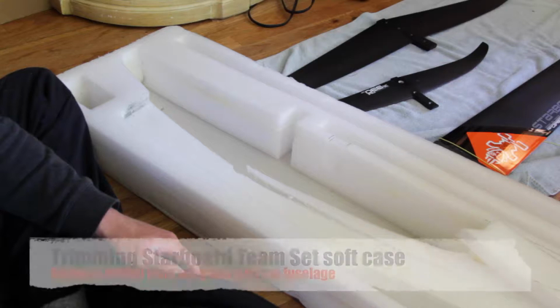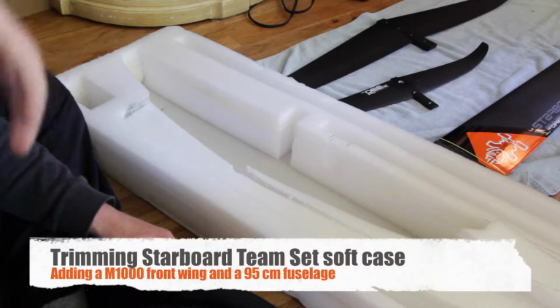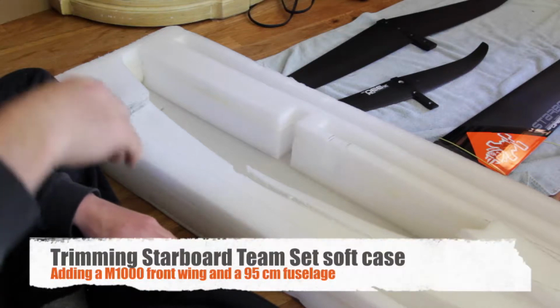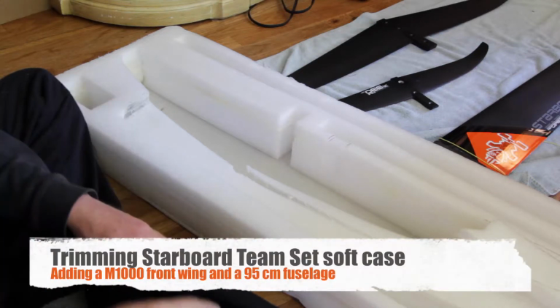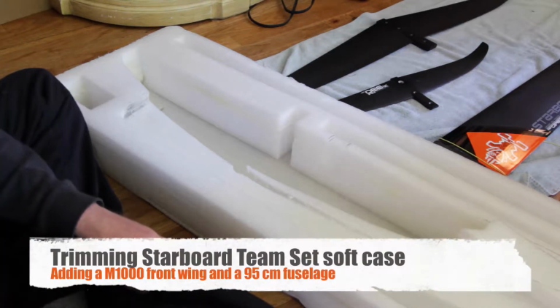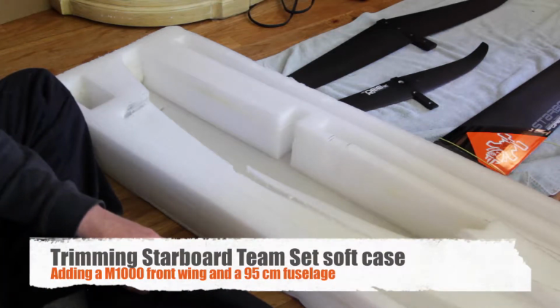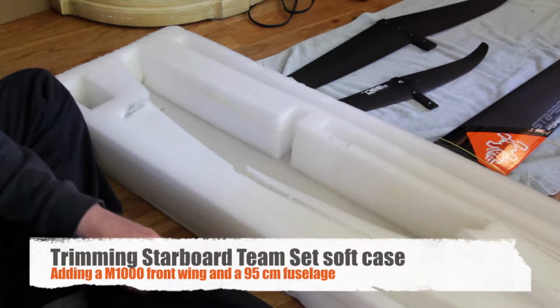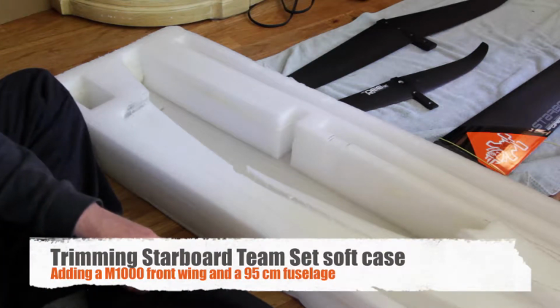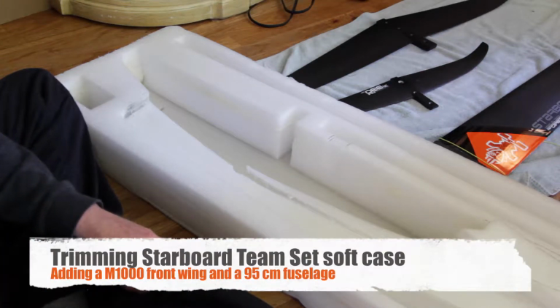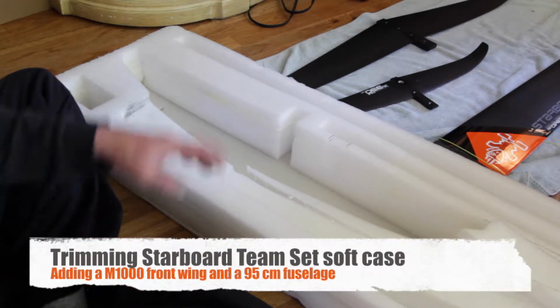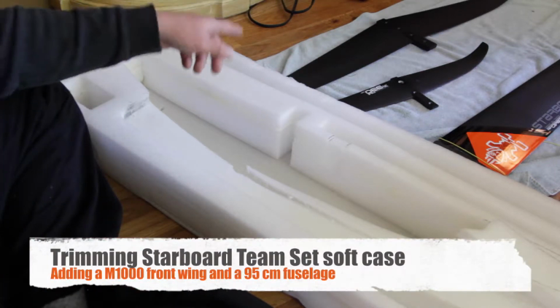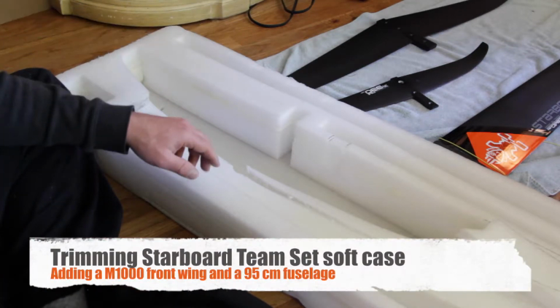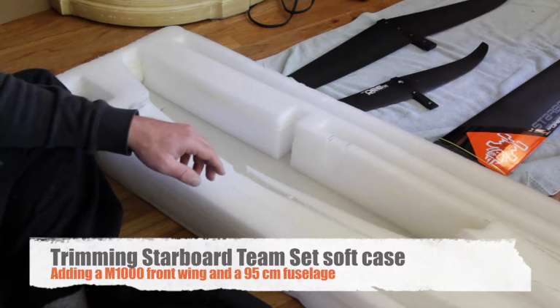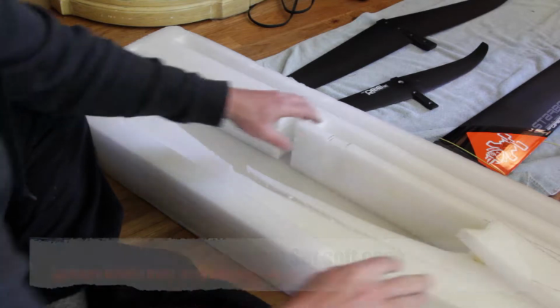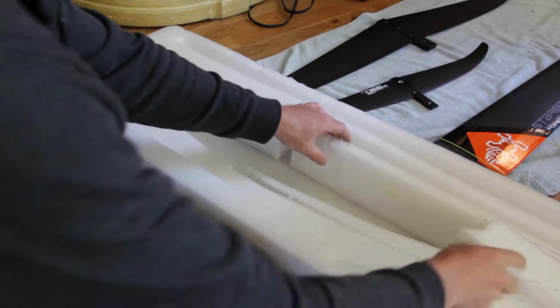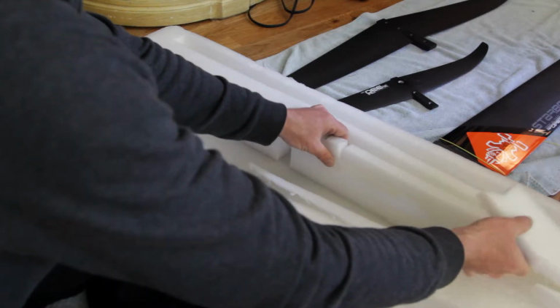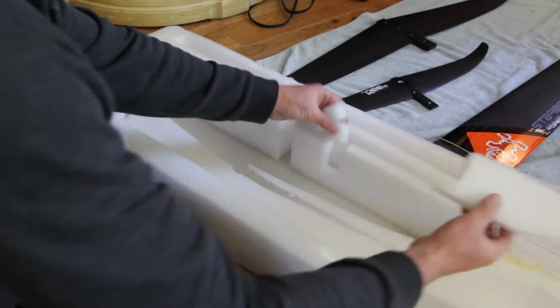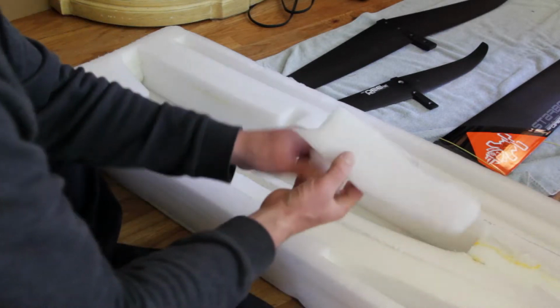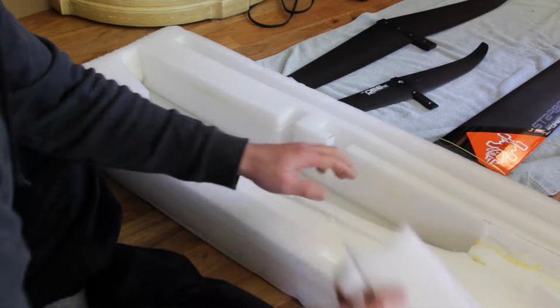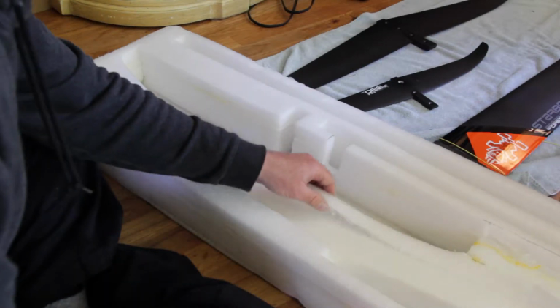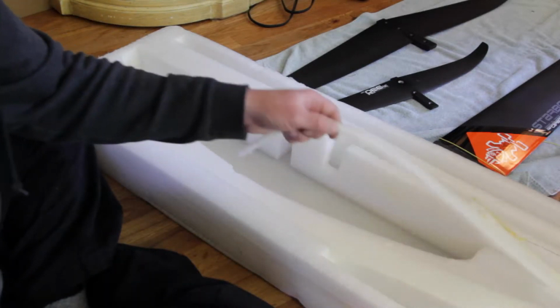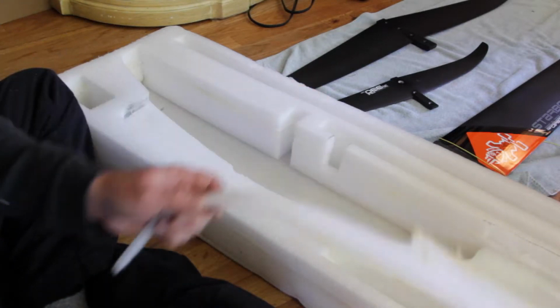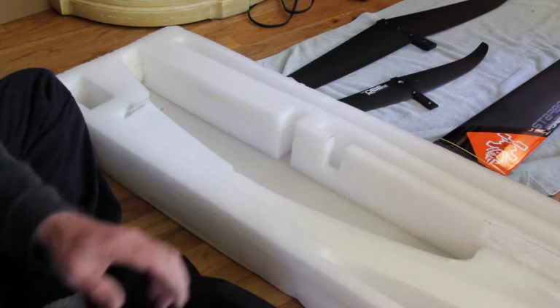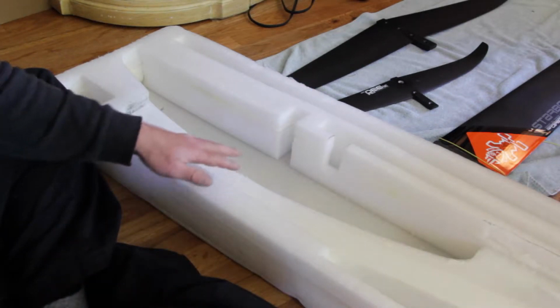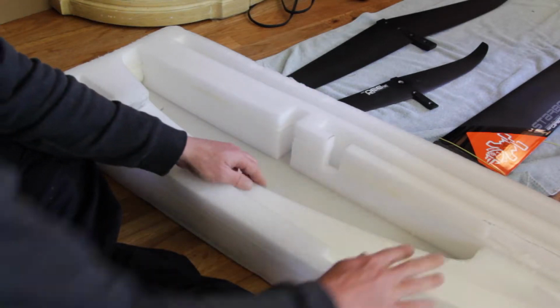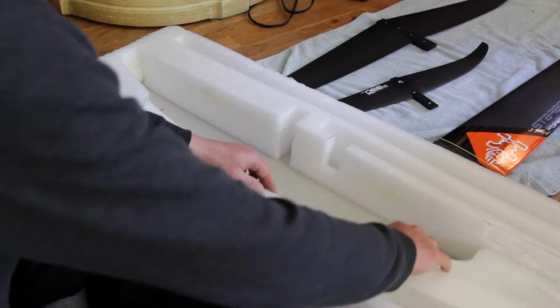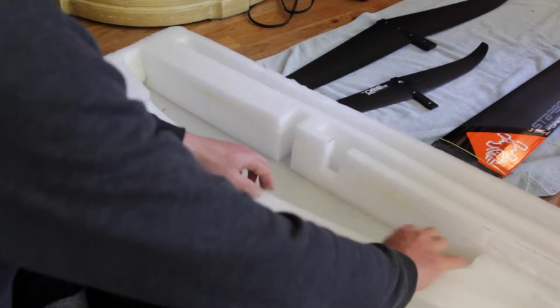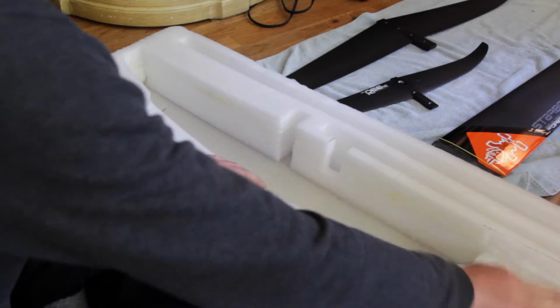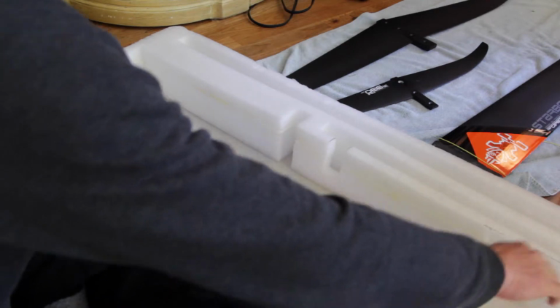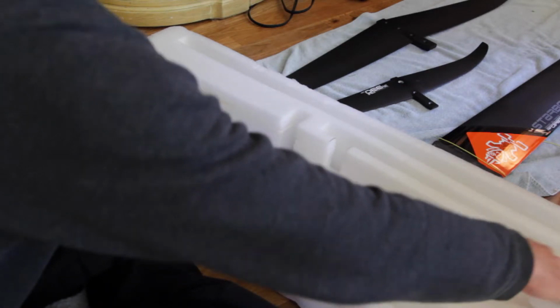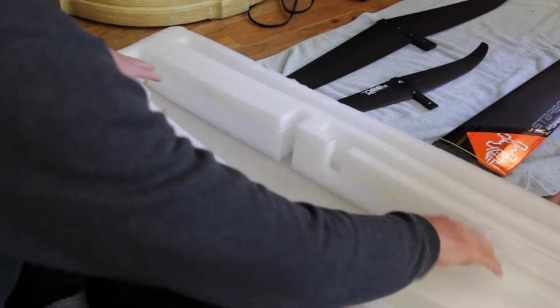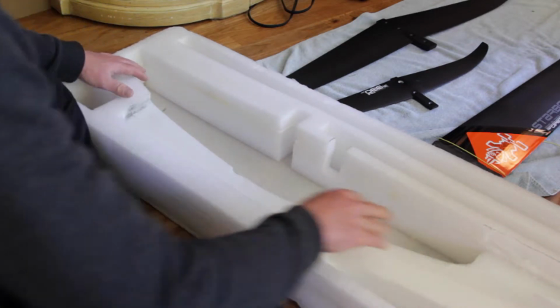I'm cutting my Starboard case, team set case, for the Millennium 1000 wing and also the 95-centimeter fuselage. So so far, I'm cutting off pieces to kind of wedge in.